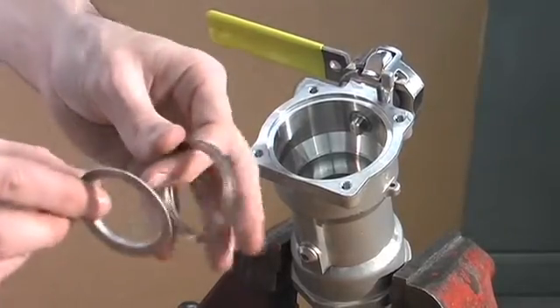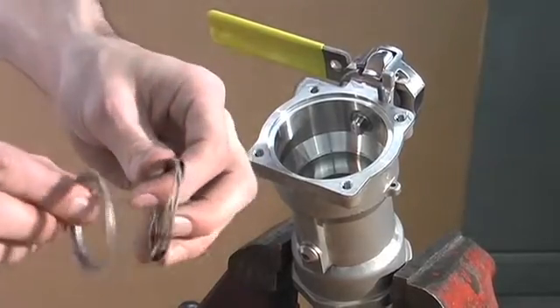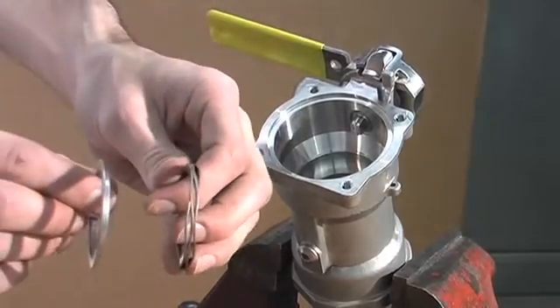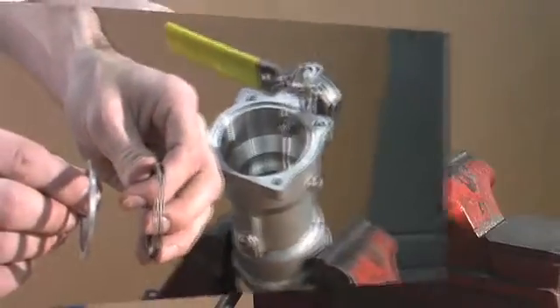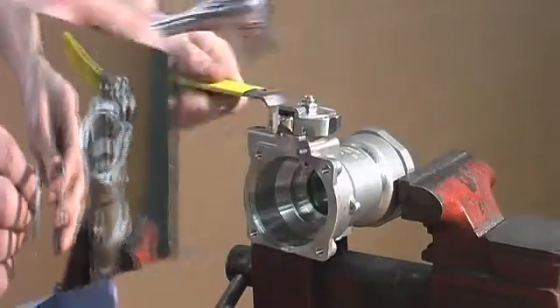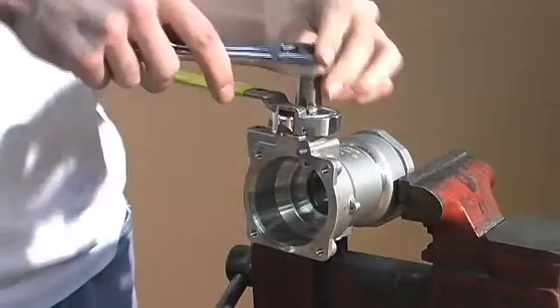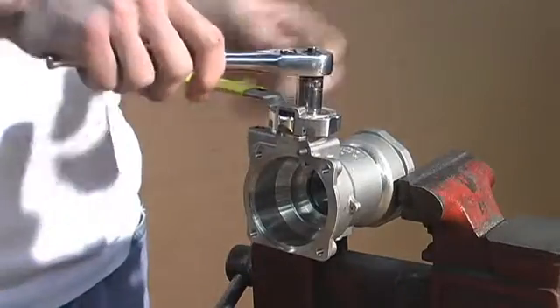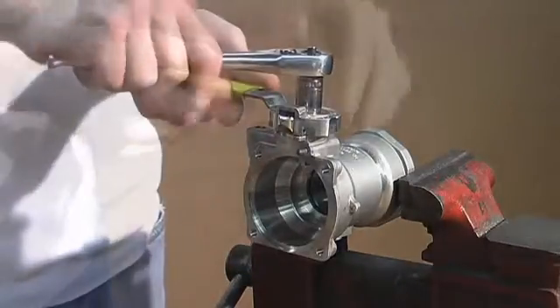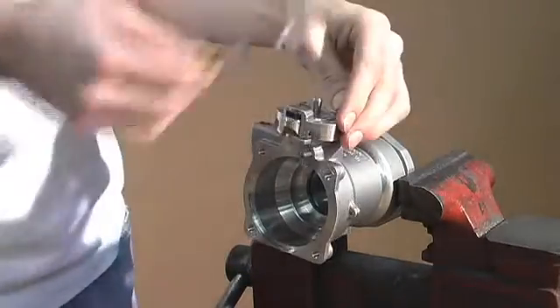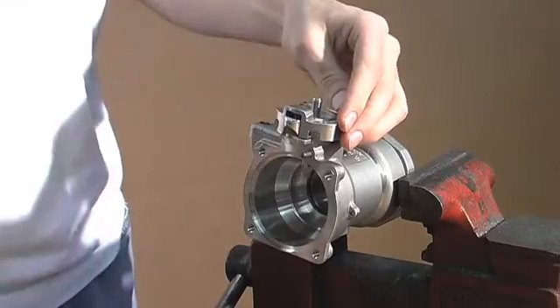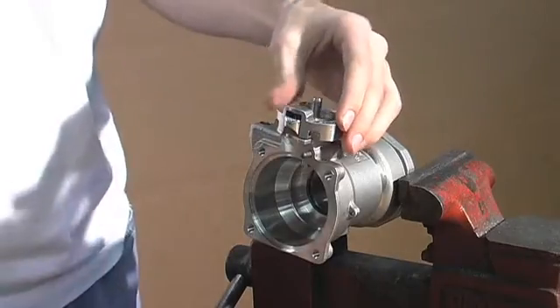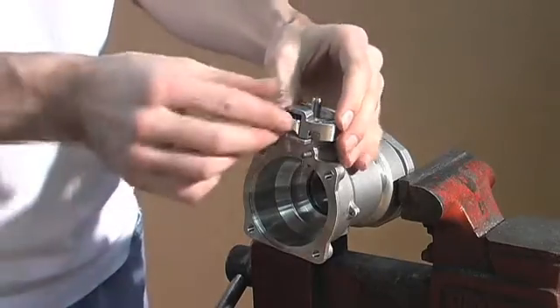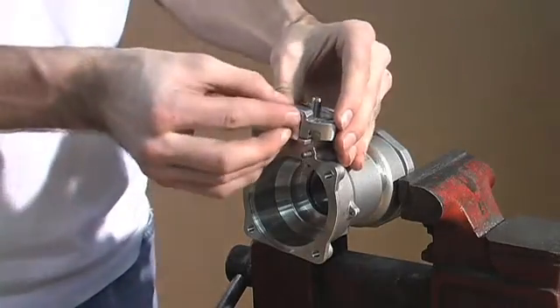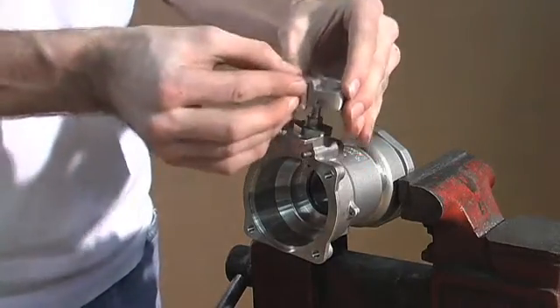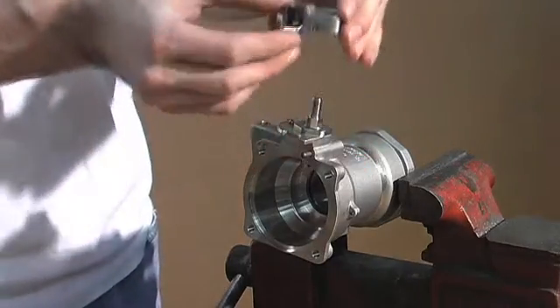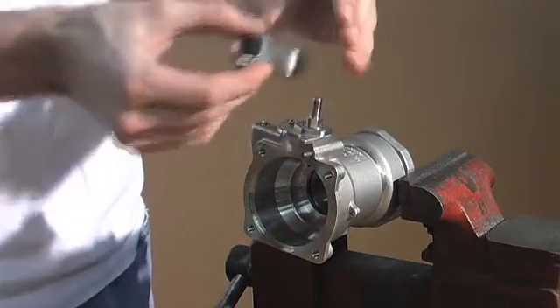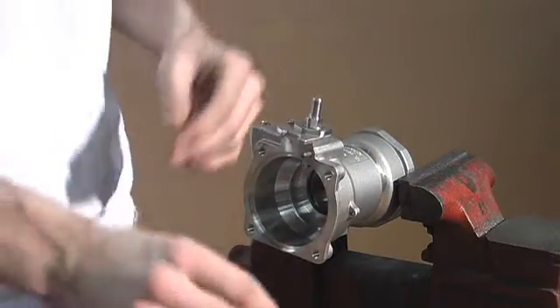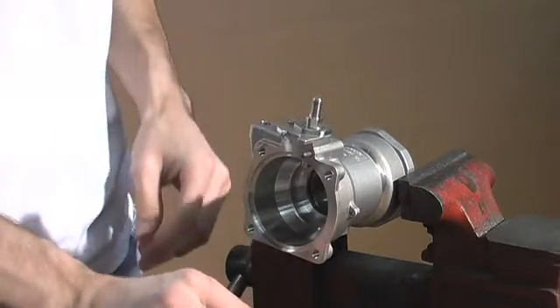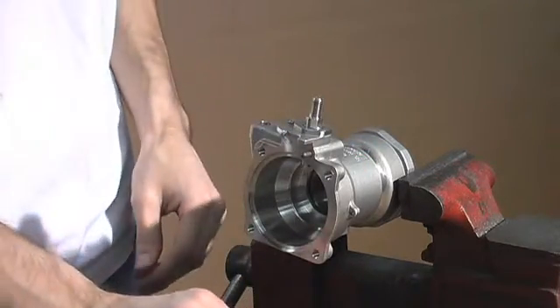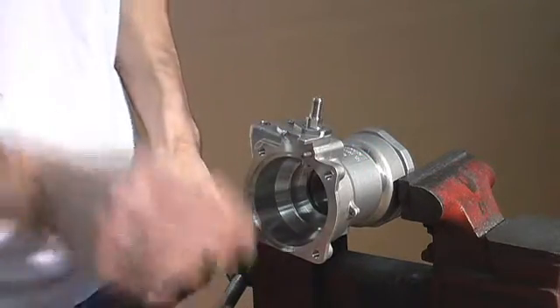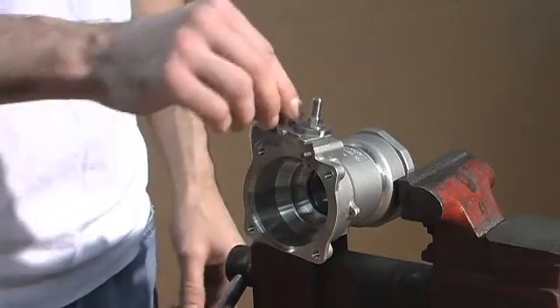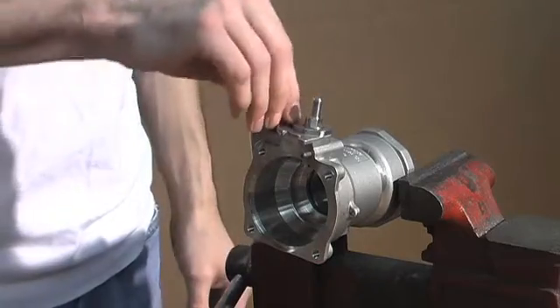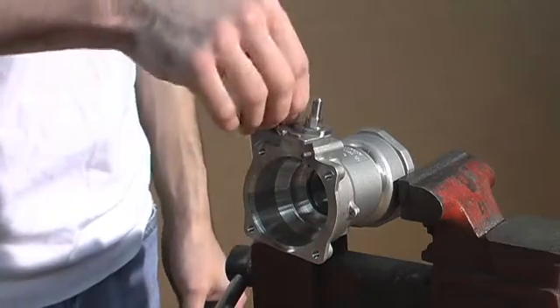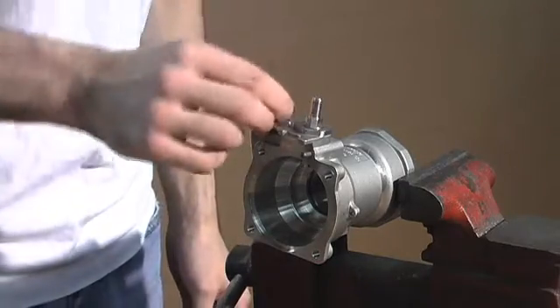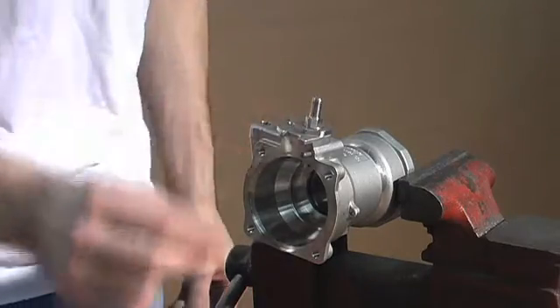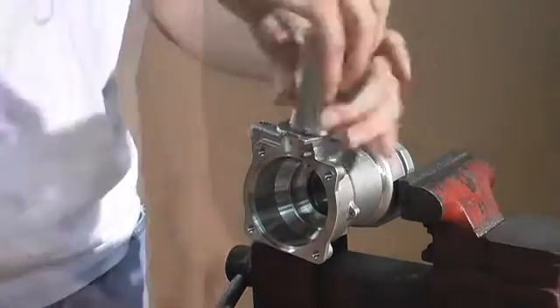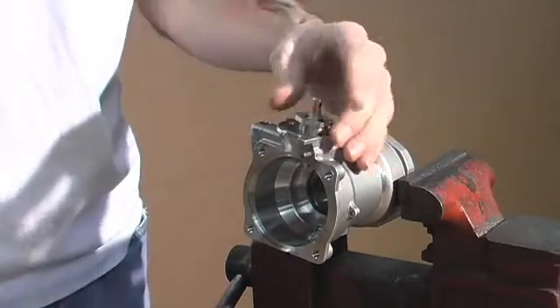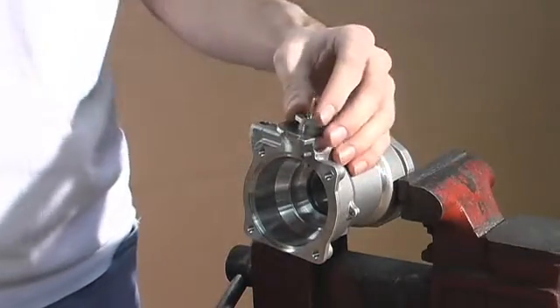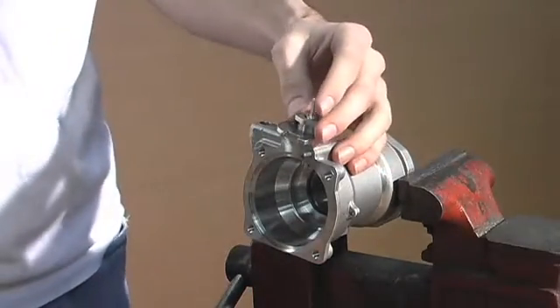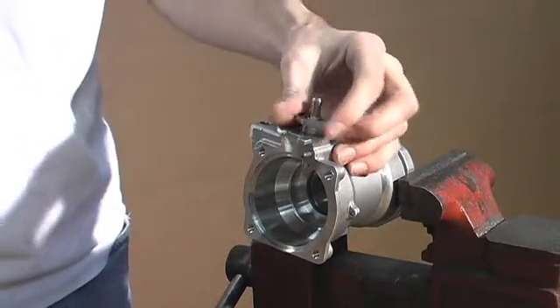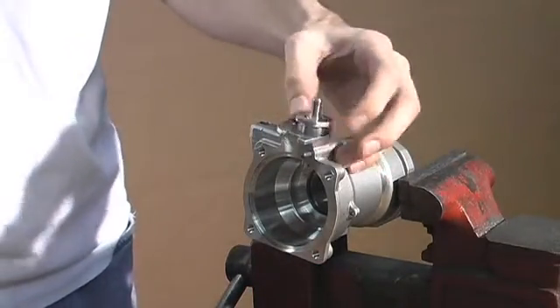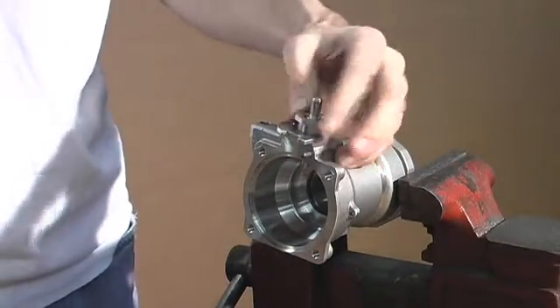You now take out your handle nut, your stem bearing, and your hub. Carefully remove the detent ball. You remove the stem bearing and now you can remove the stem.